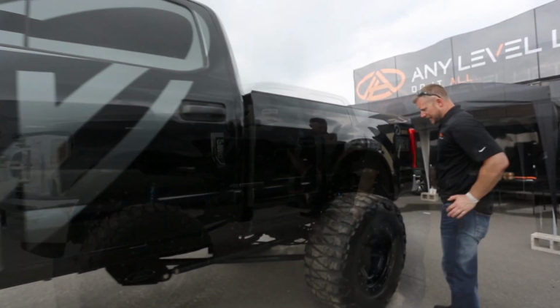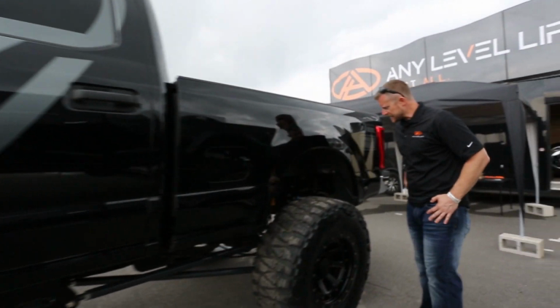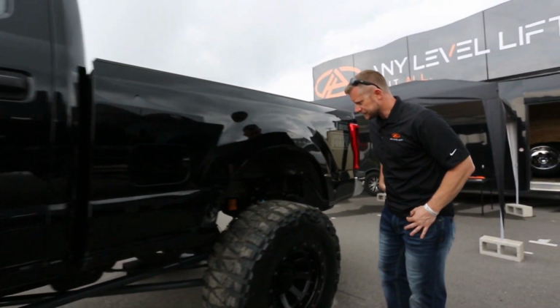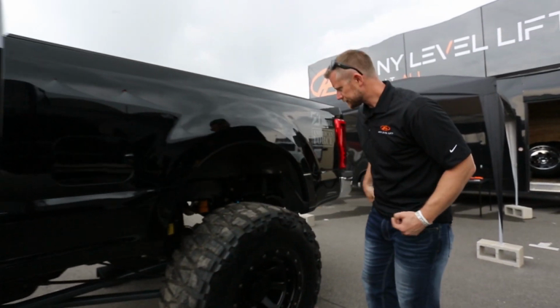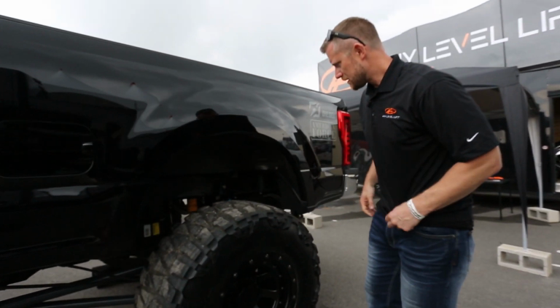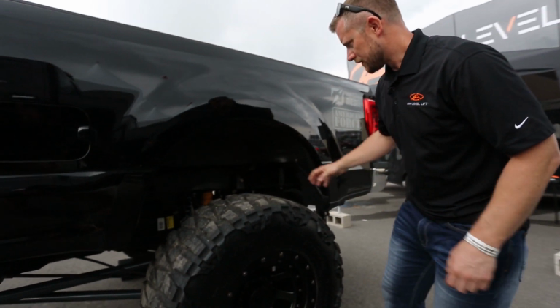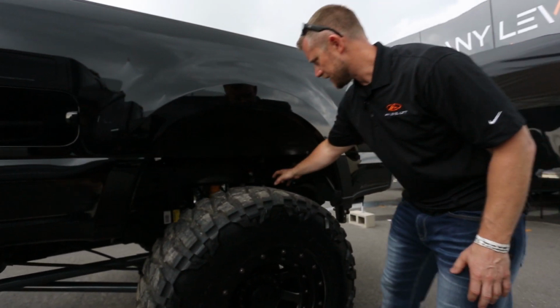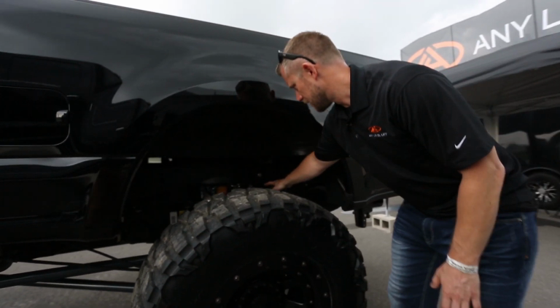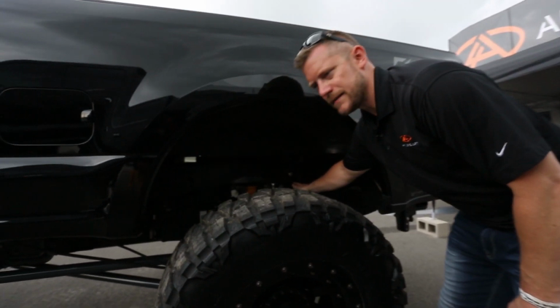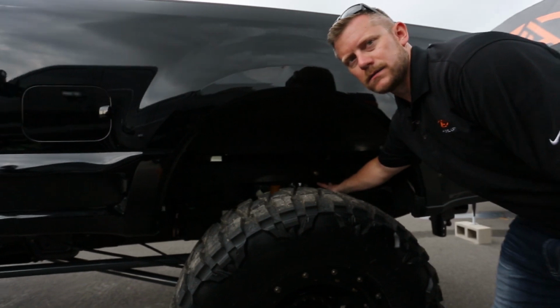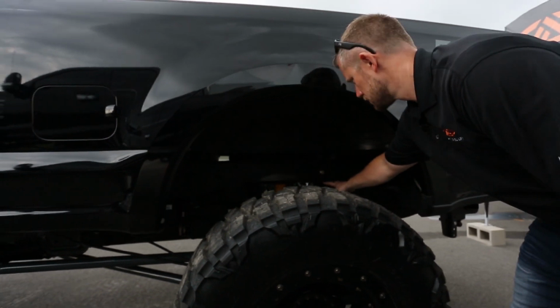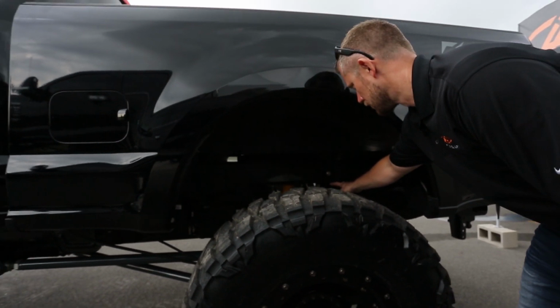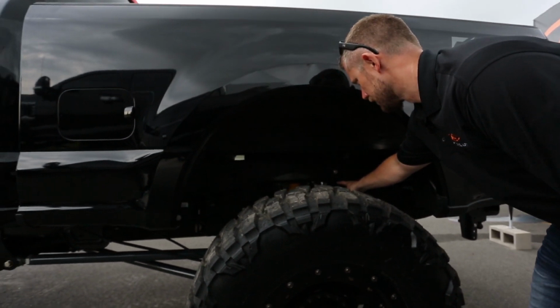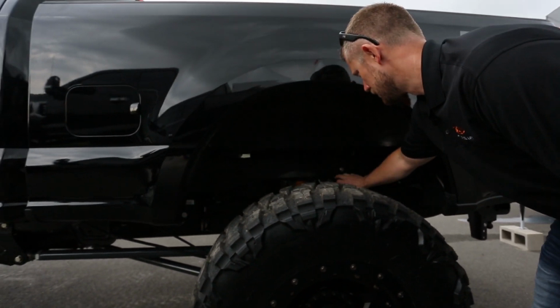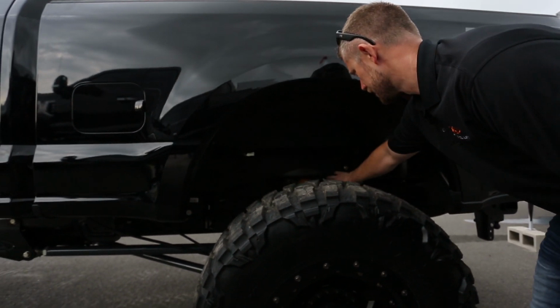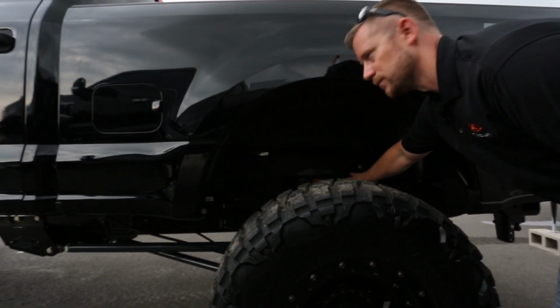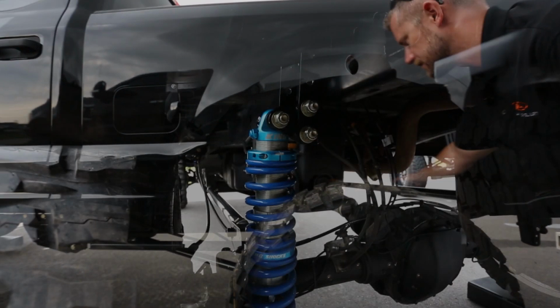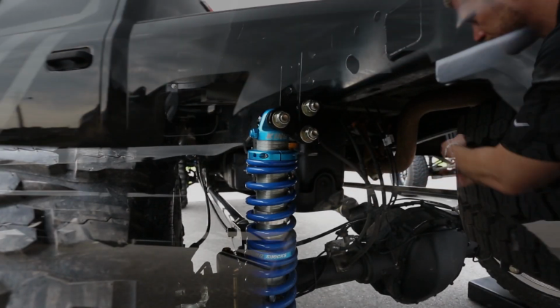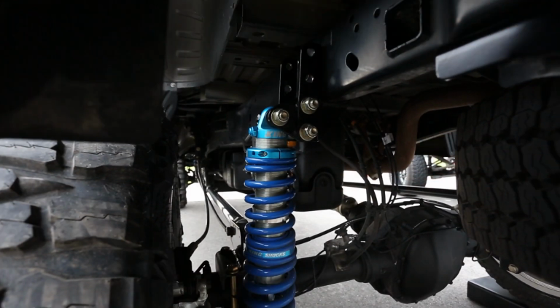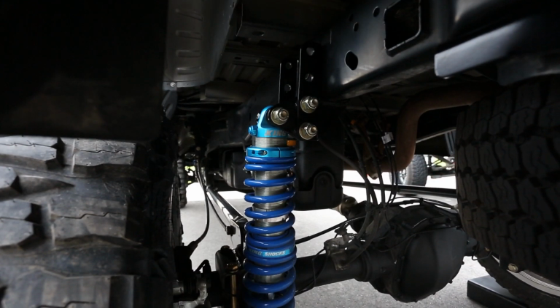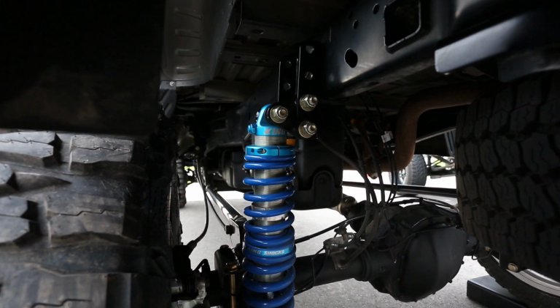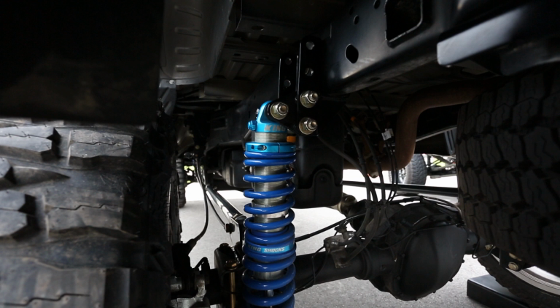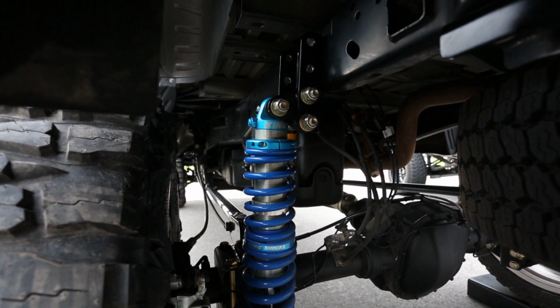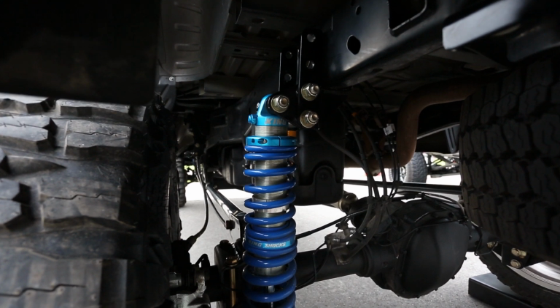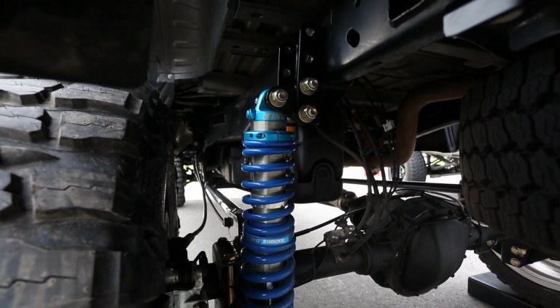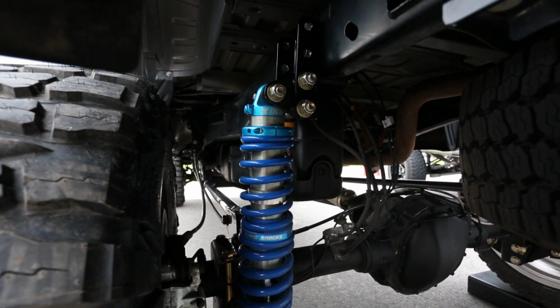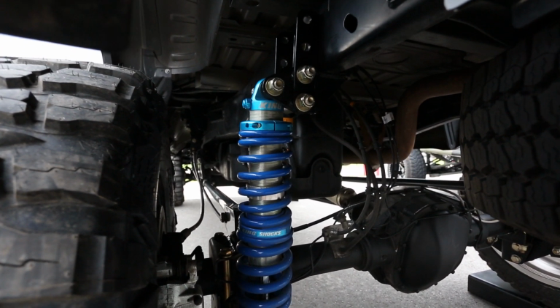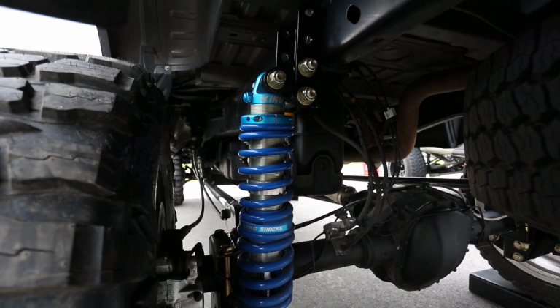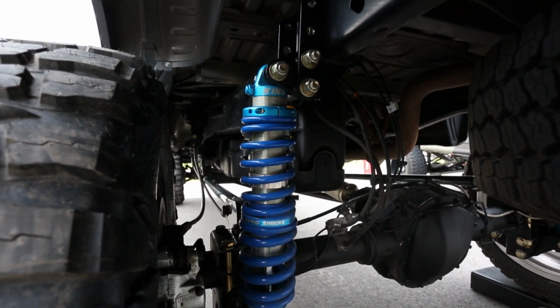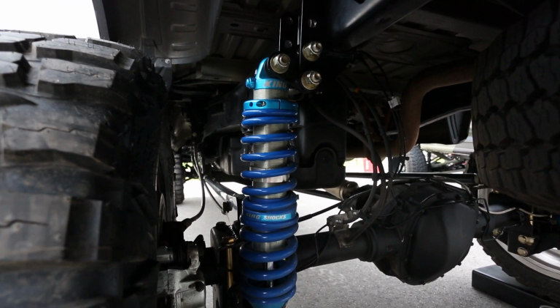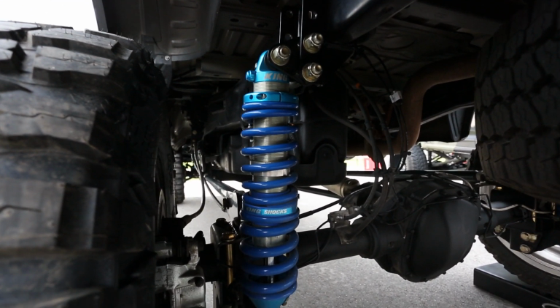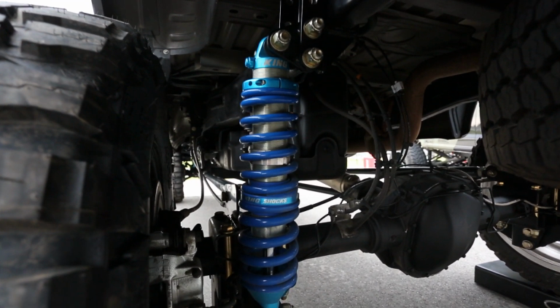In the back here, this frame mount coilover mount has two bolts. You just pull the bolts, slide the mount into one of the other ride height positions, put your bolts in, and that's that.